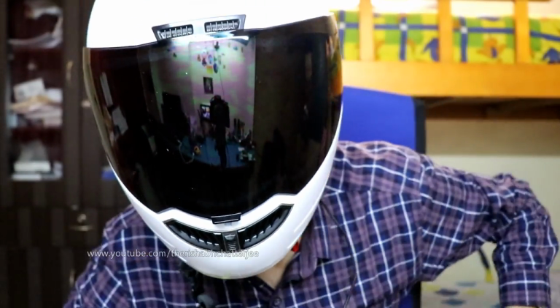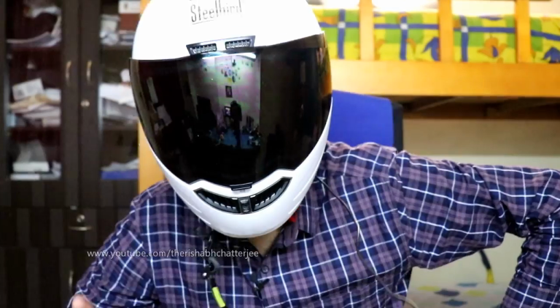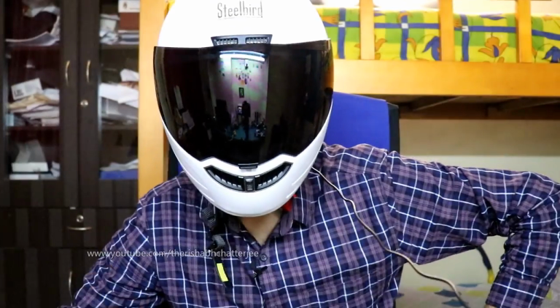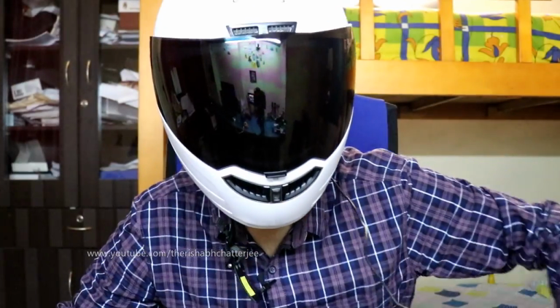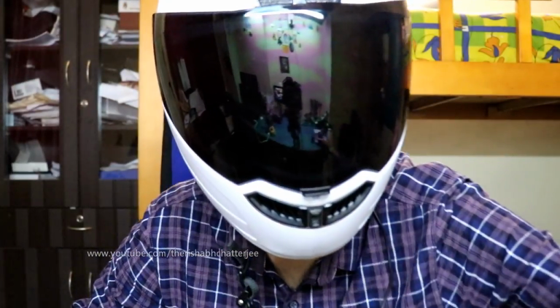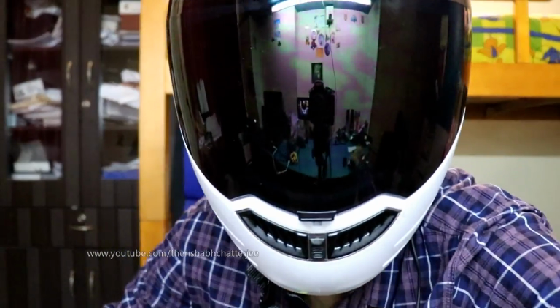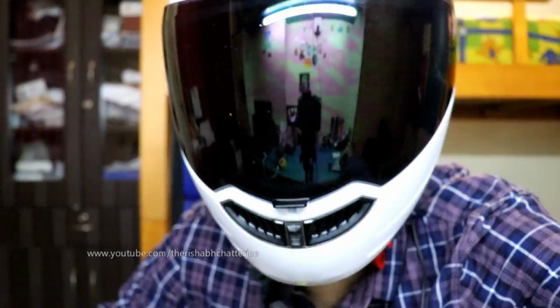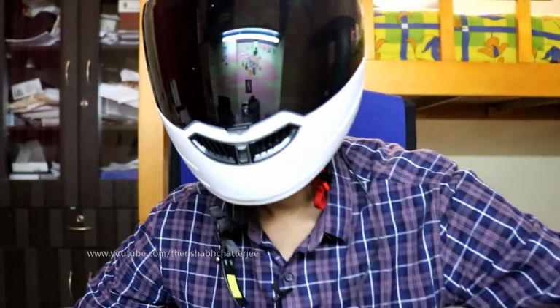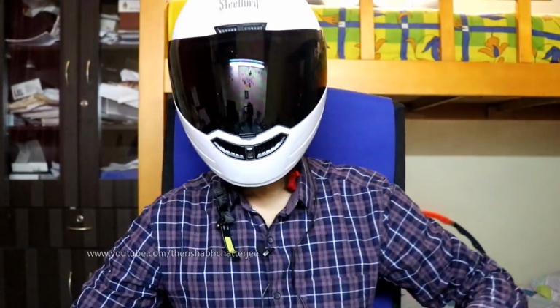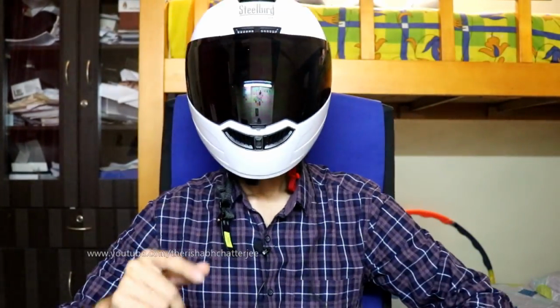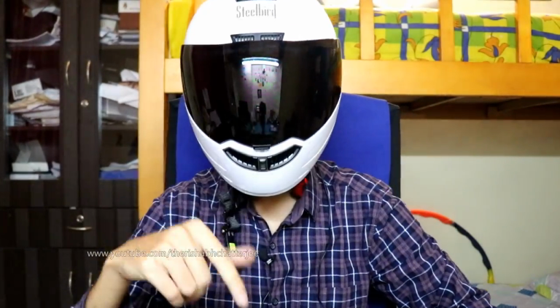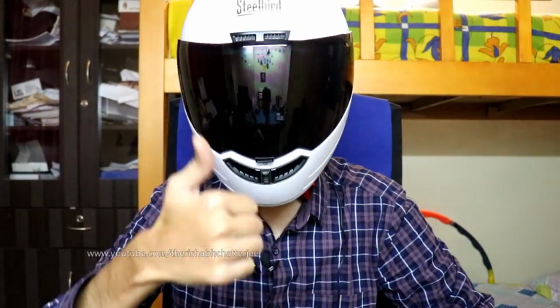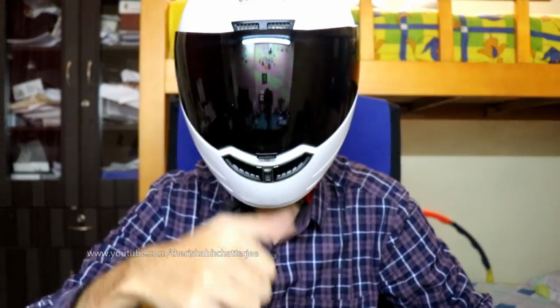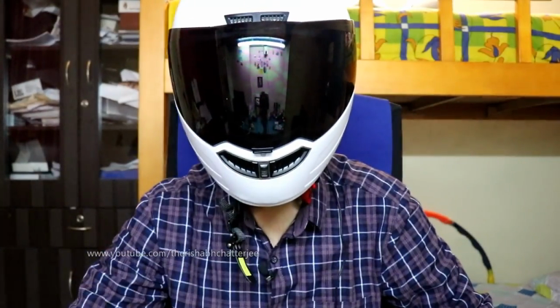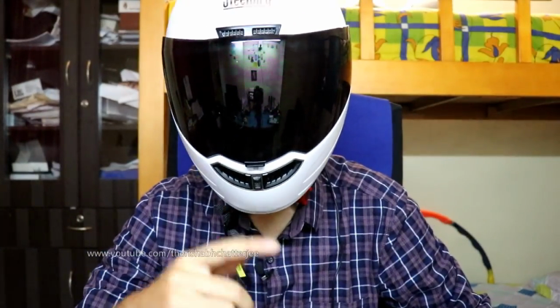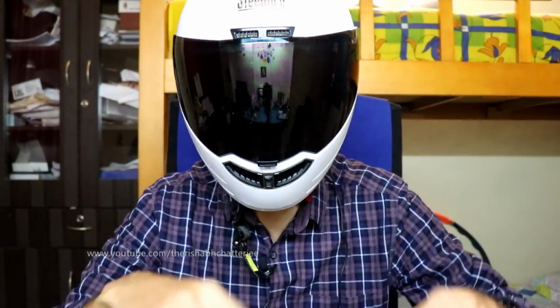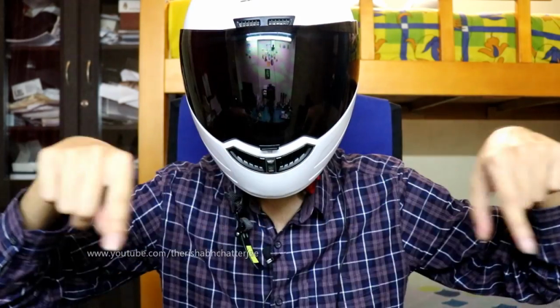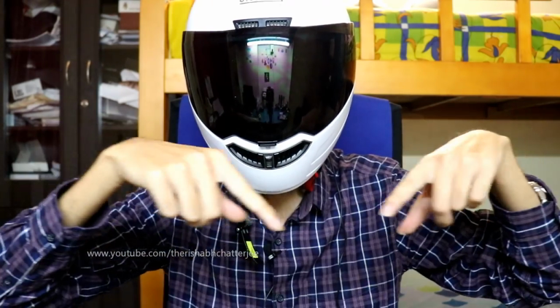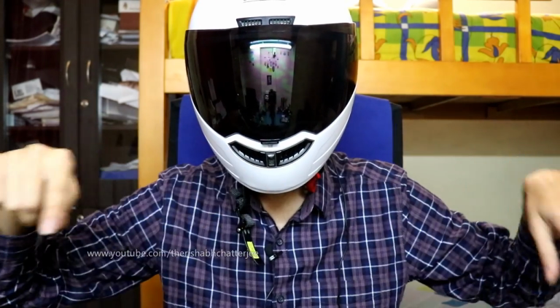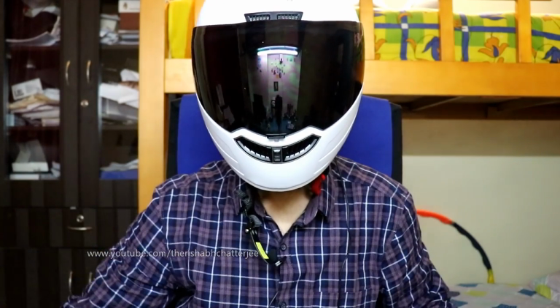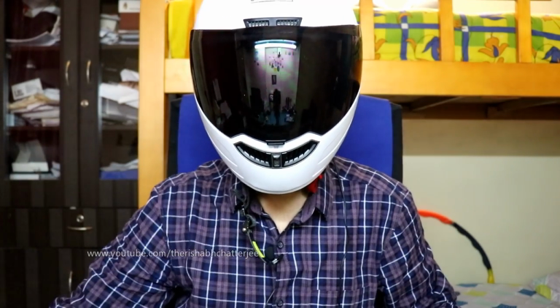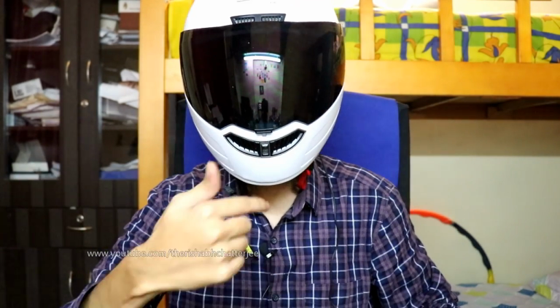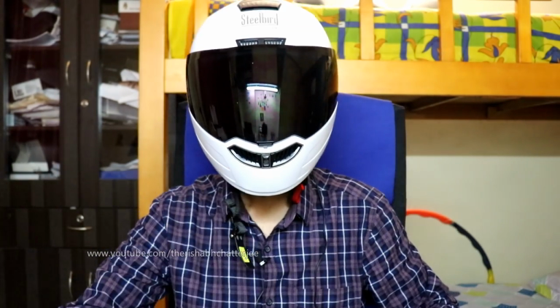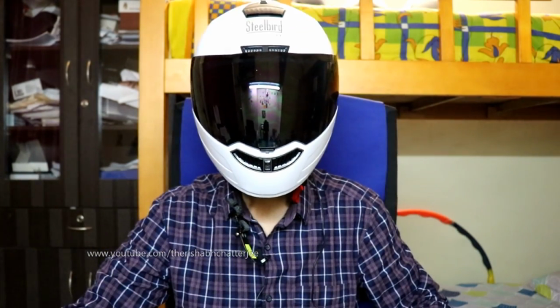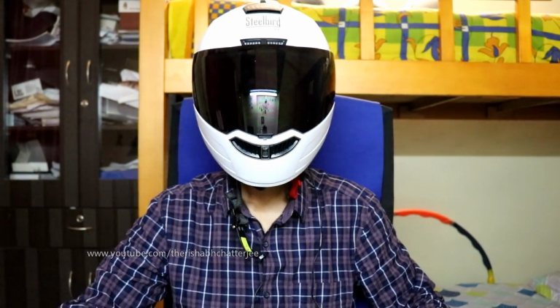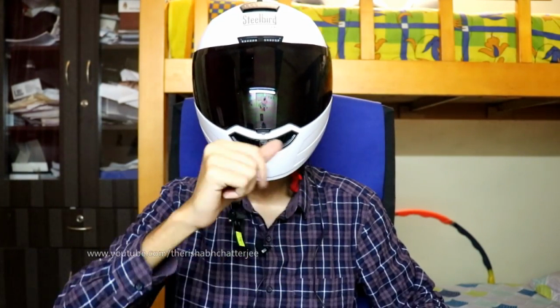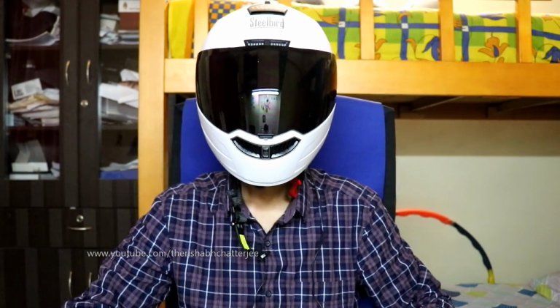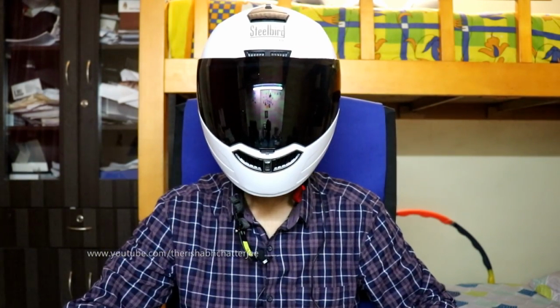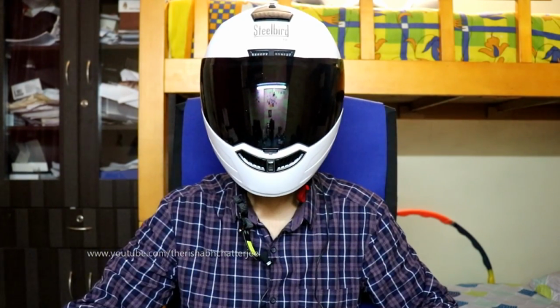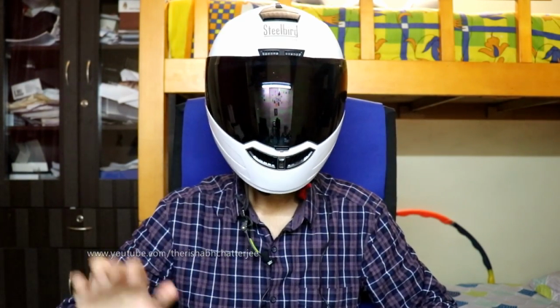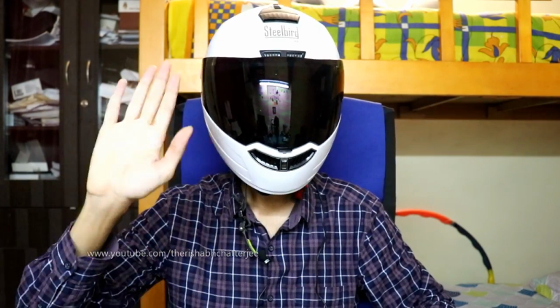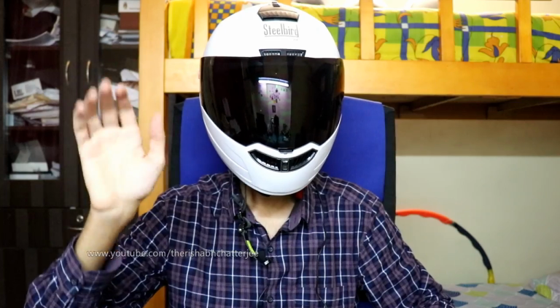That's it for this video. Like, share, subscribe. This is Rishap Chatji signing off — hope to see you soon in my next video. Bye bye.